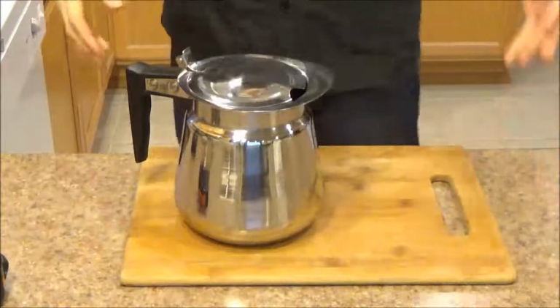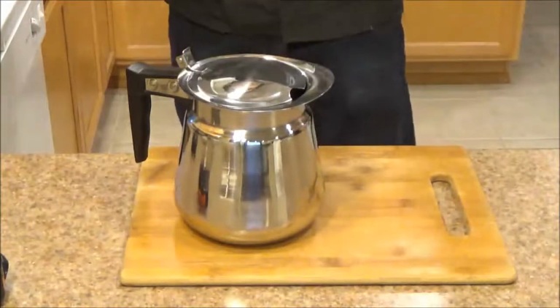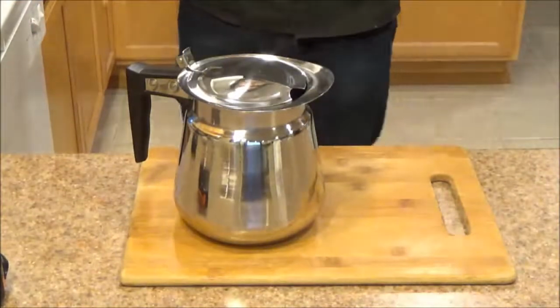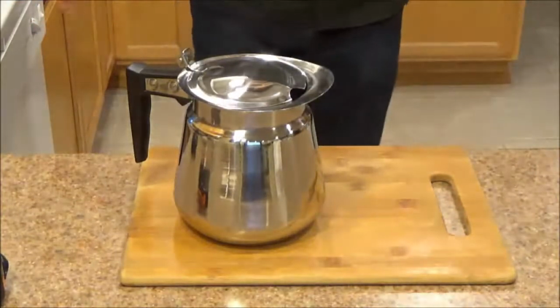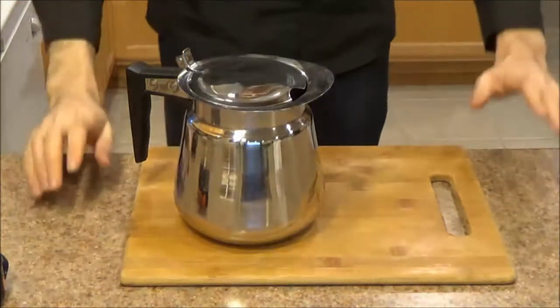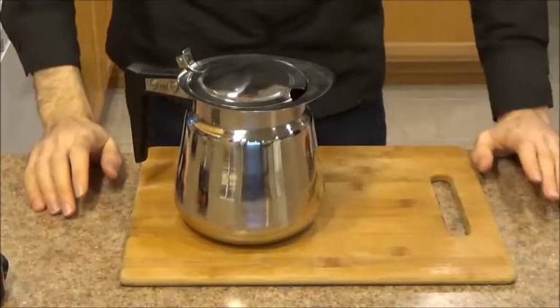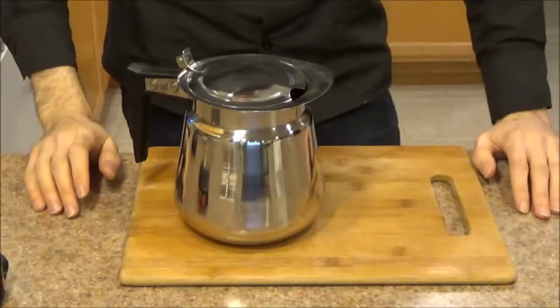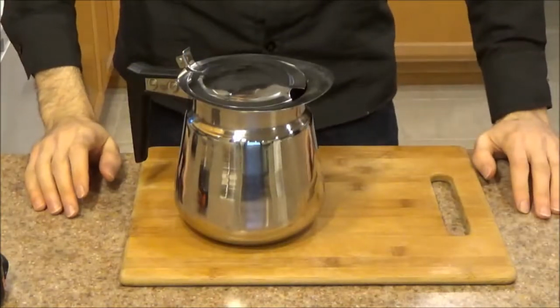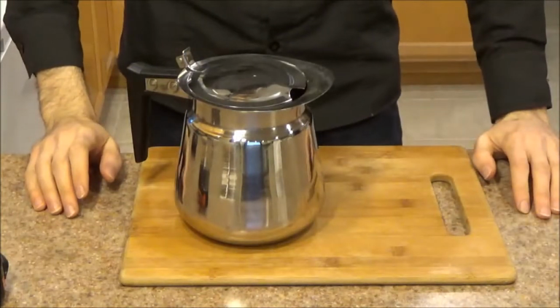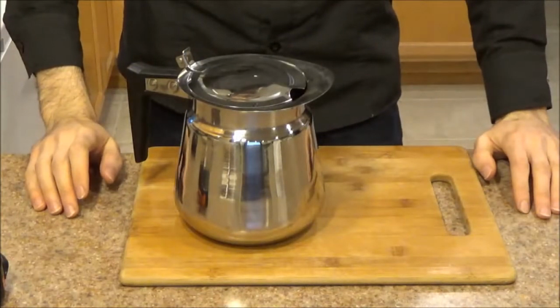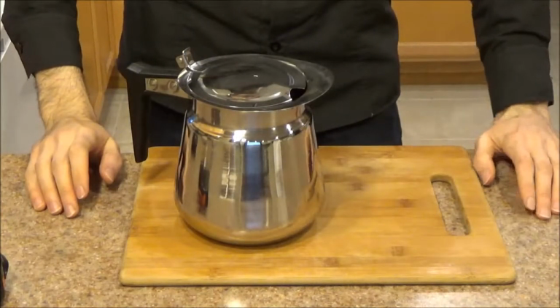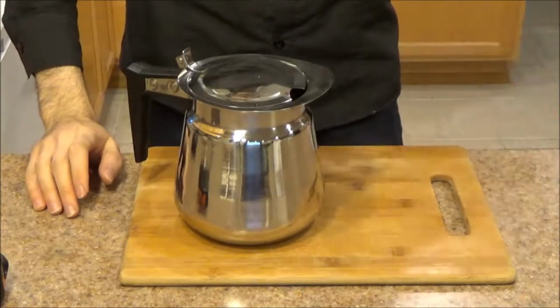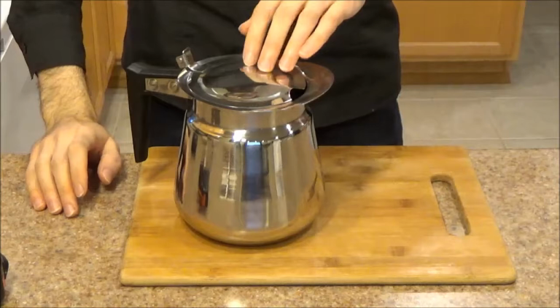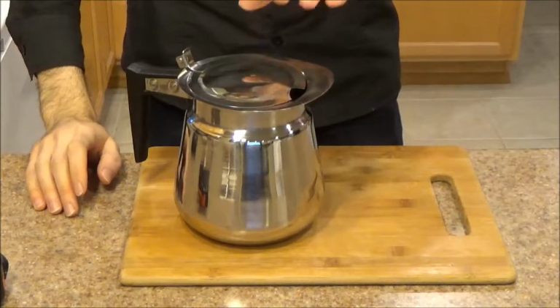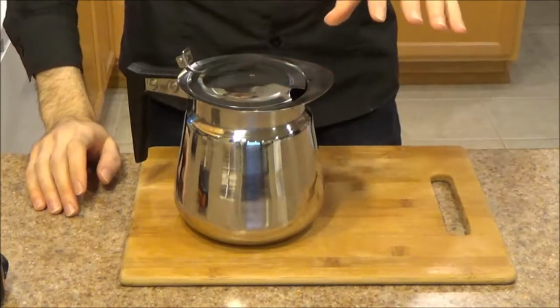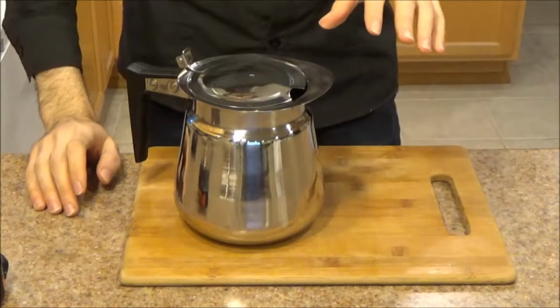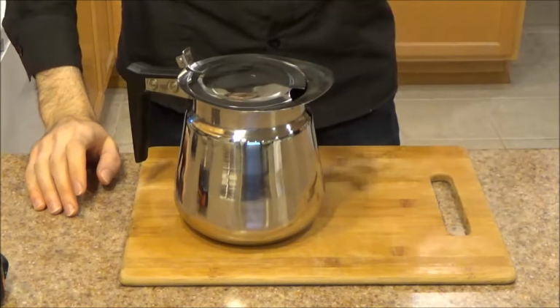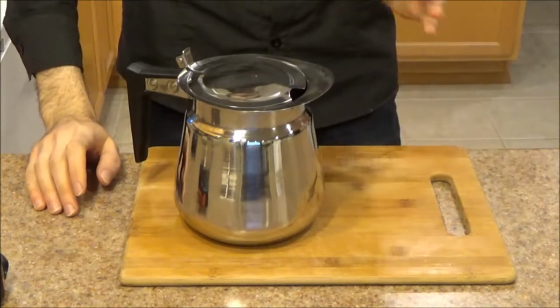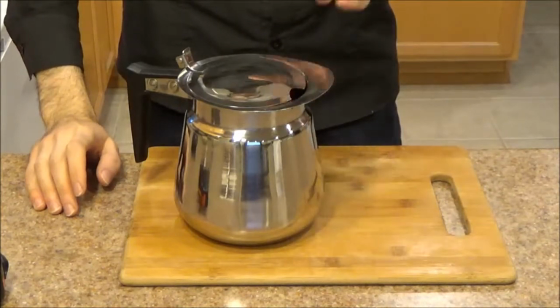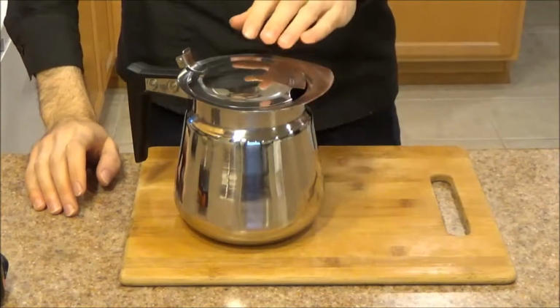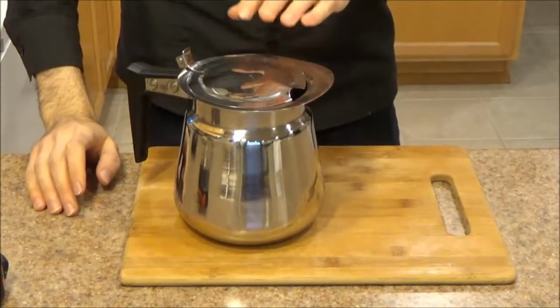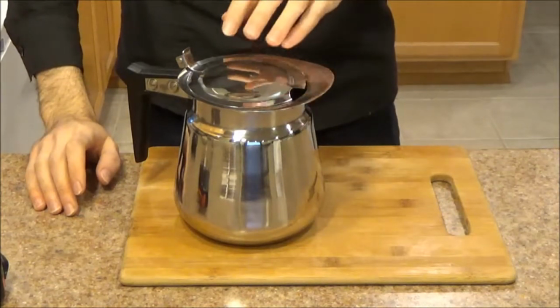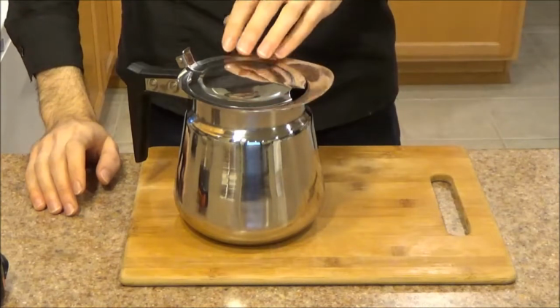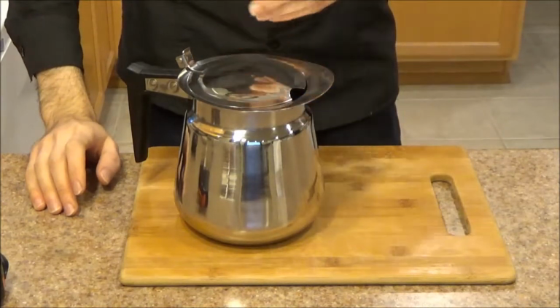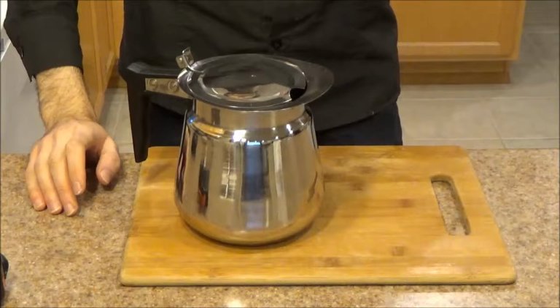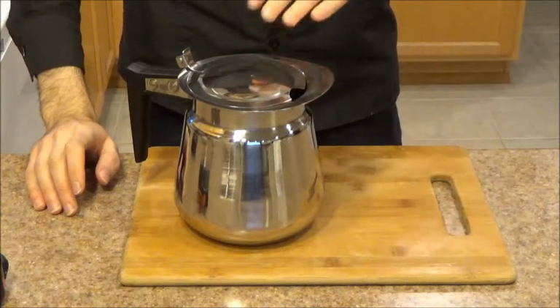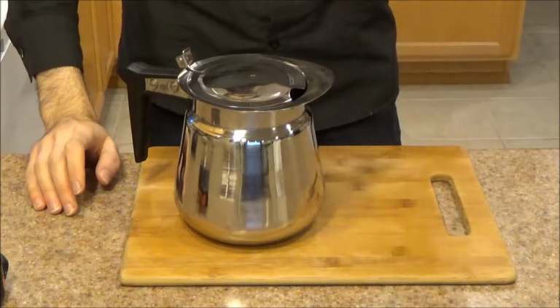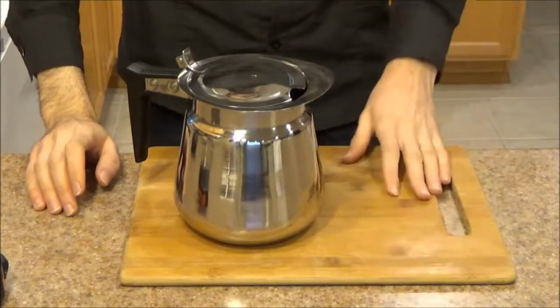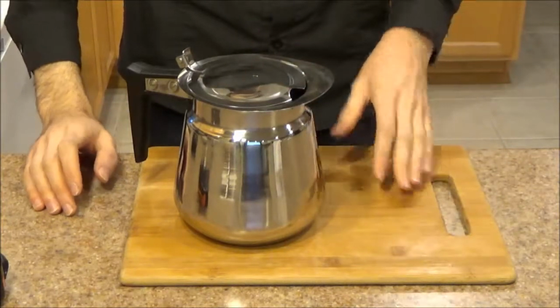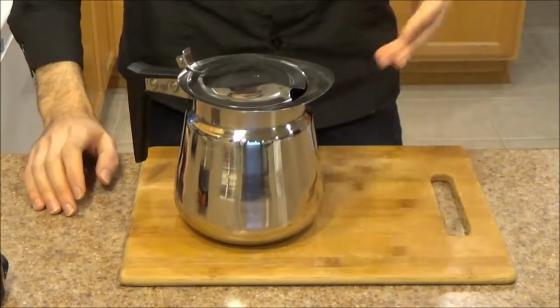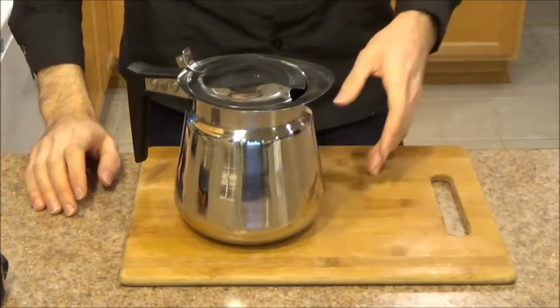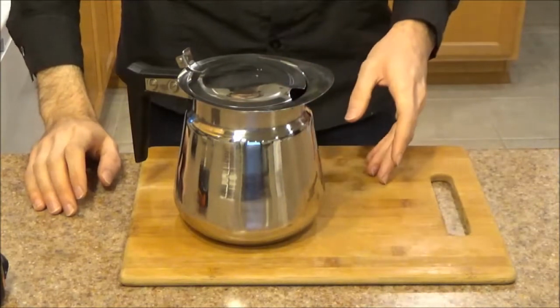Welcome everyone. This afternoon we are taking a look at the Winco 64 ounce decanter. I've had this item for about a month now and it's a really good budget decanter for serving coffee, making tea, pretty much any hot beverage.